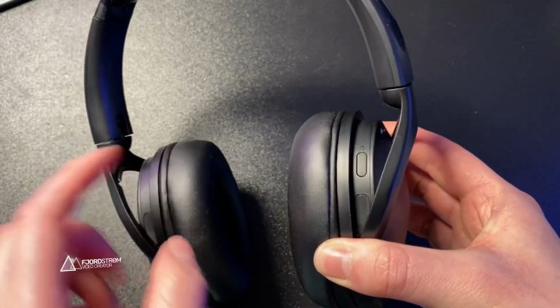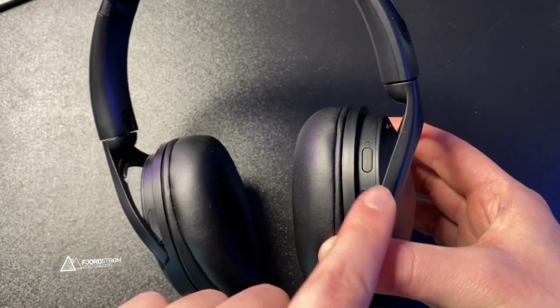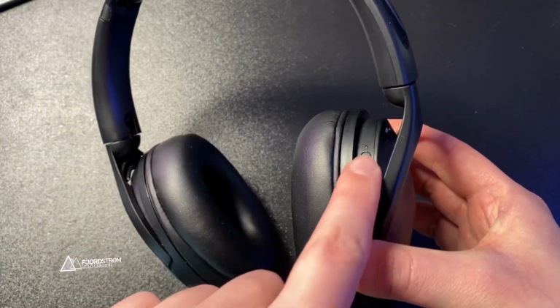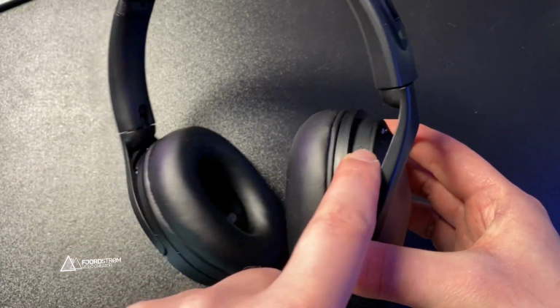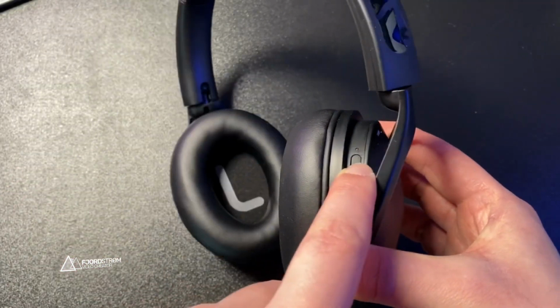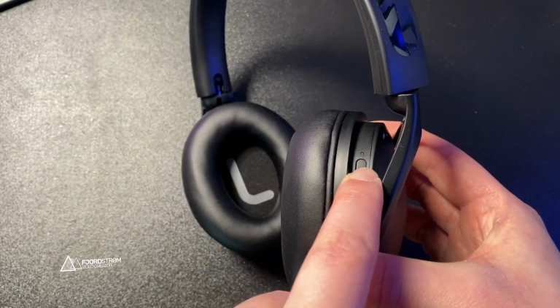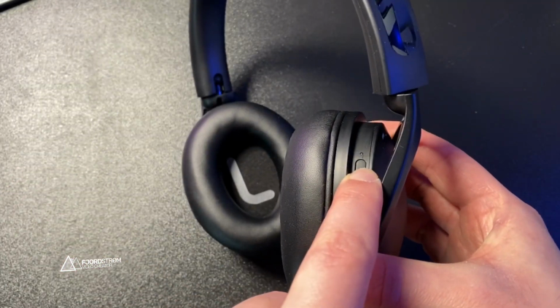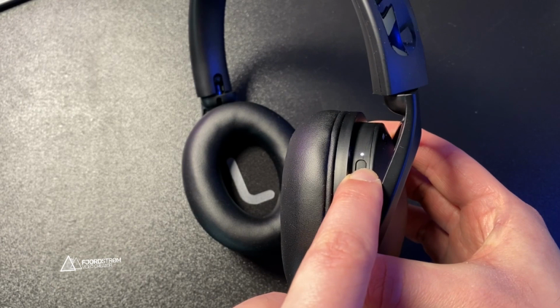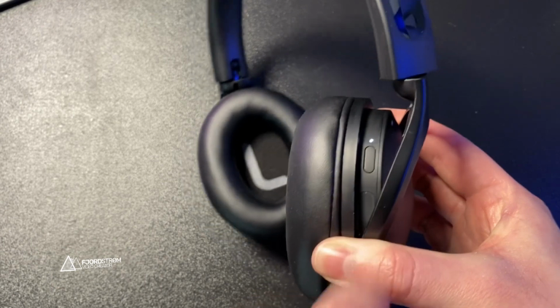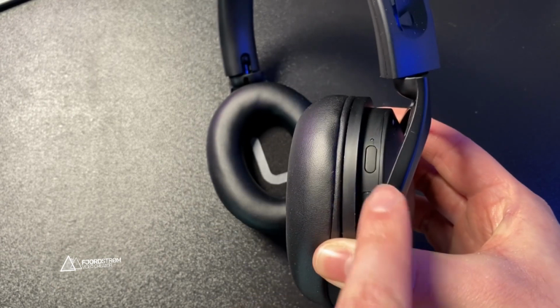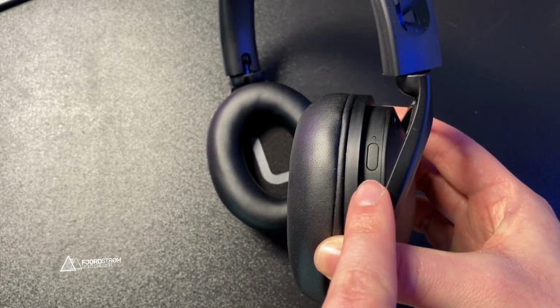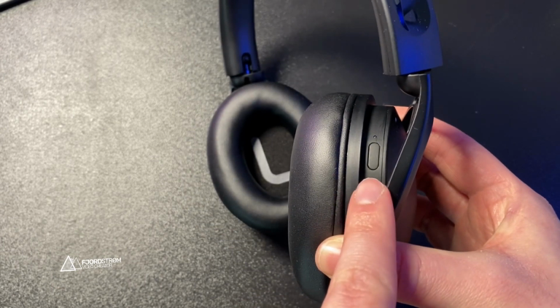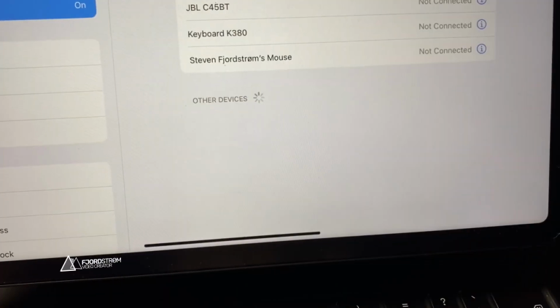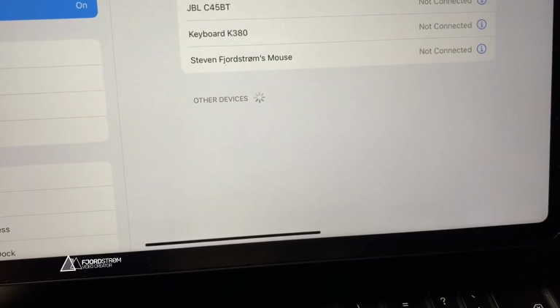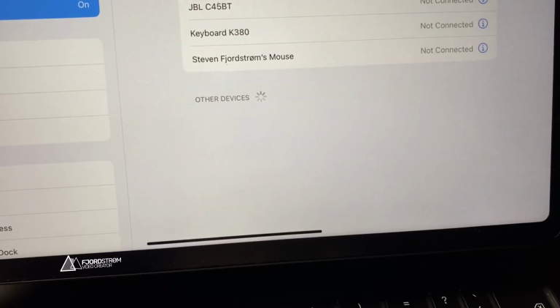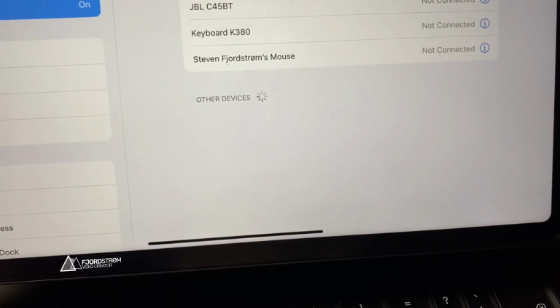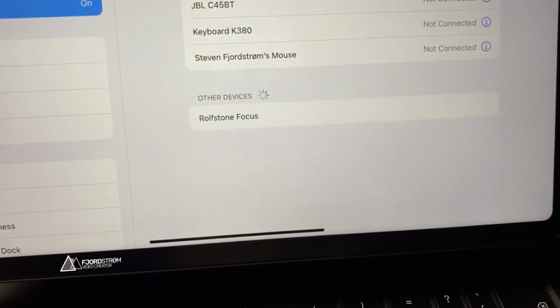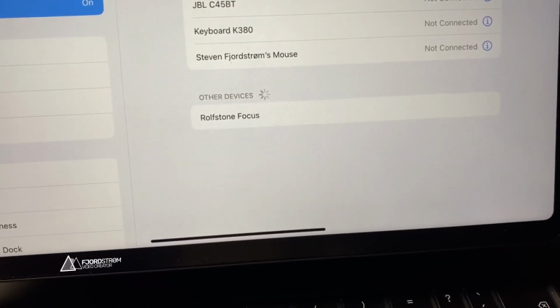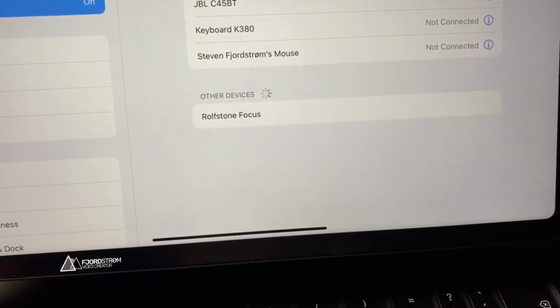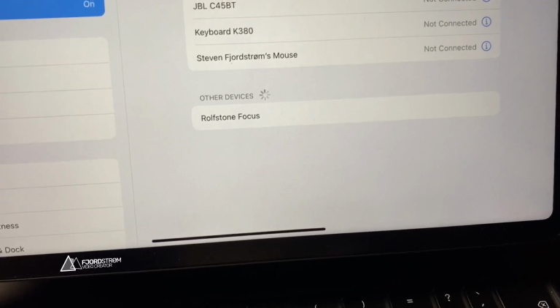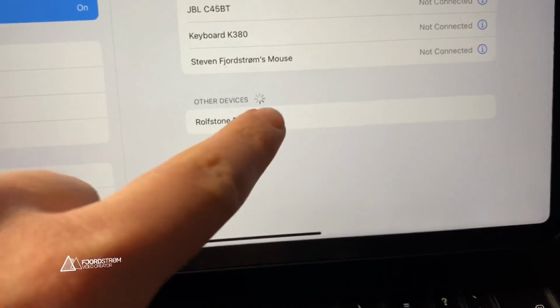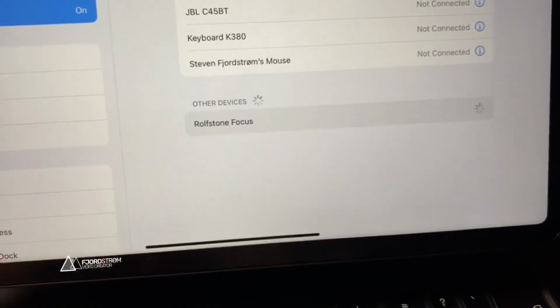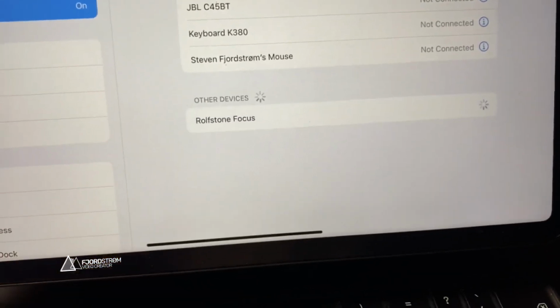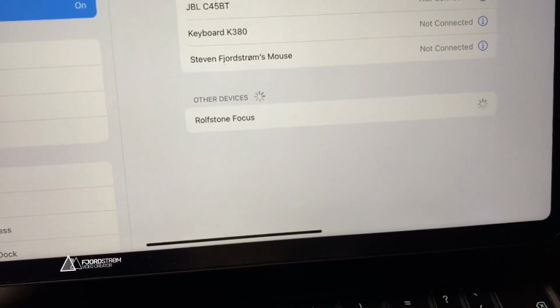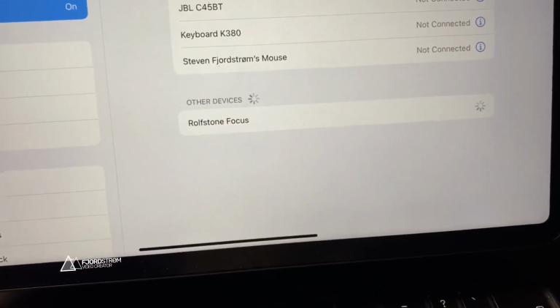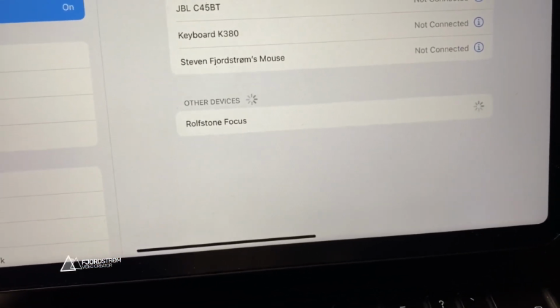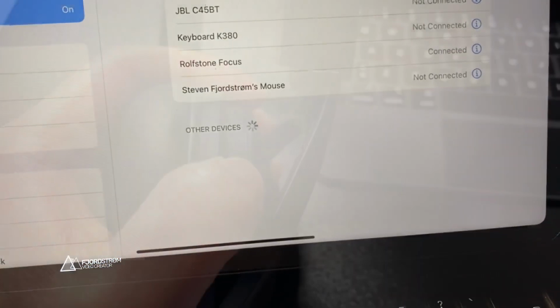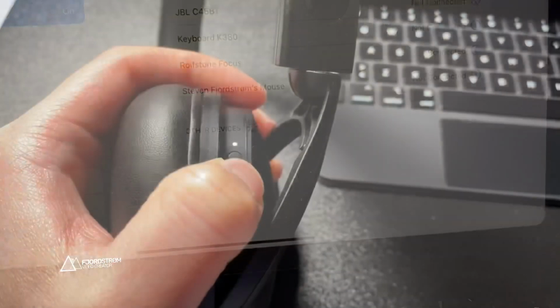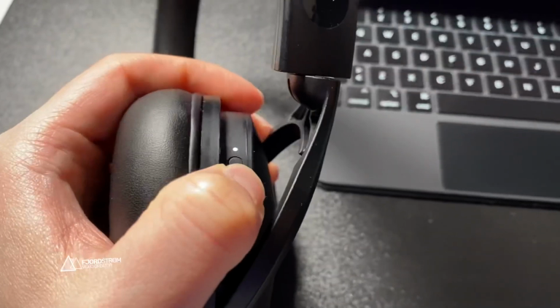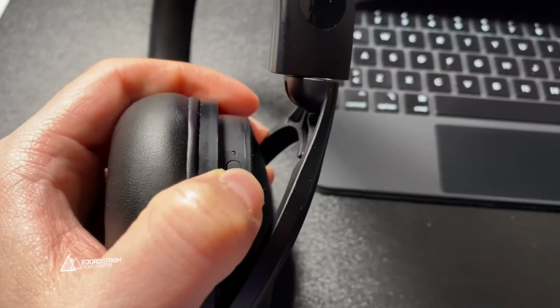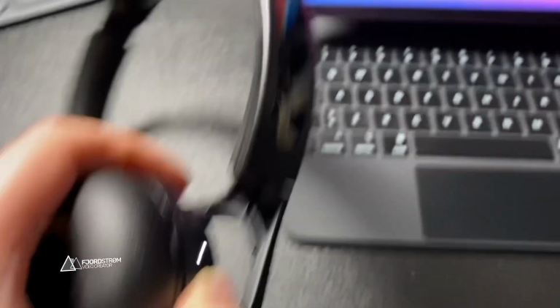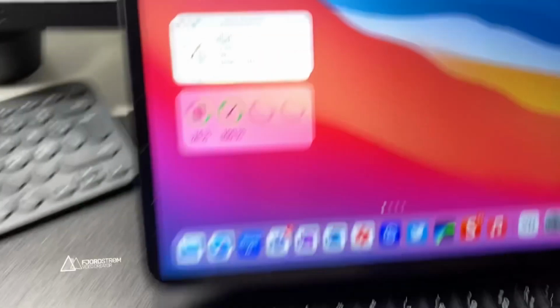On the inside we have the power button. The pairing process is easy — just long press and tap on the RolfStone Focus to connect. Once paired, it takes just 3–4 seconds to connect to my iPad, for example.